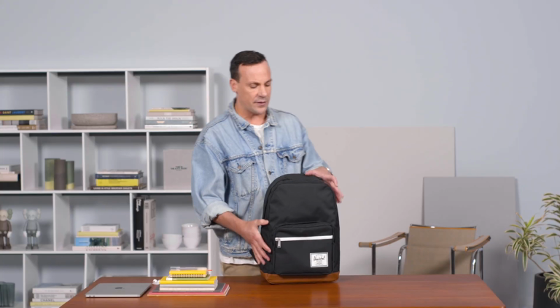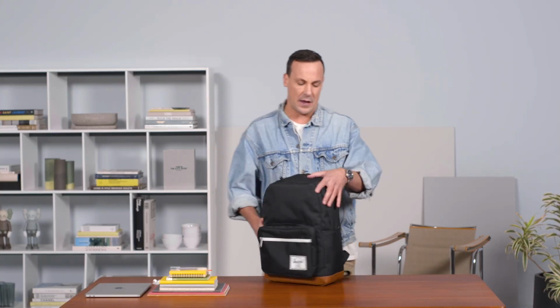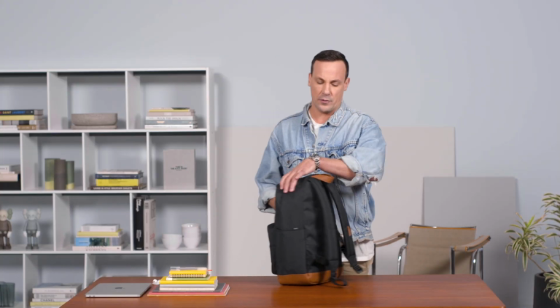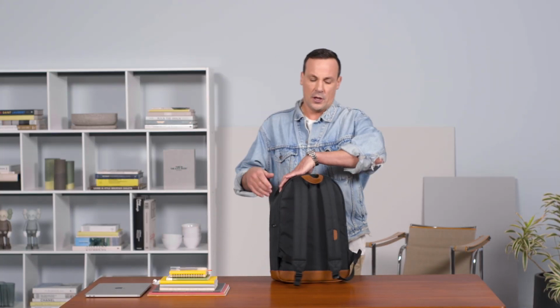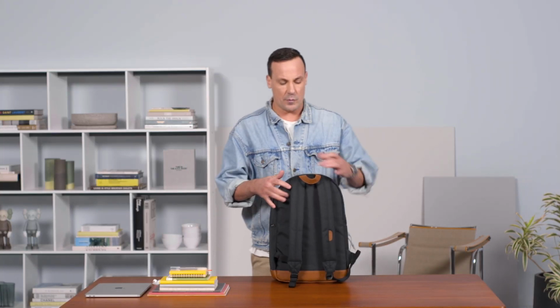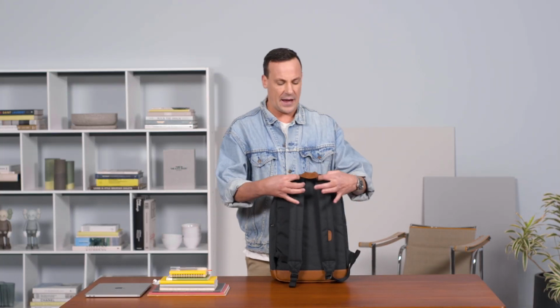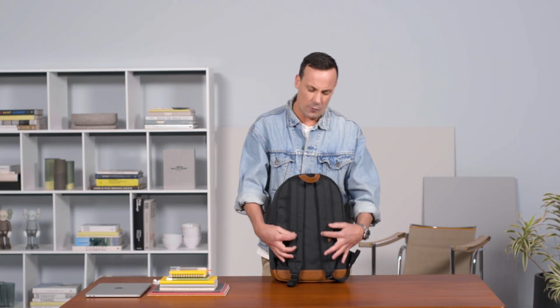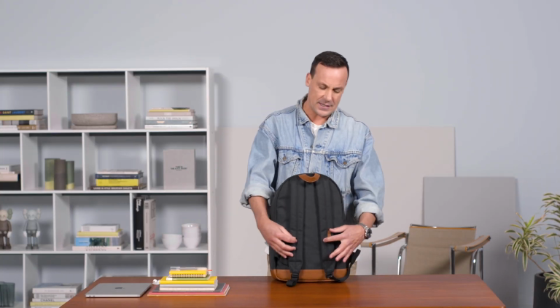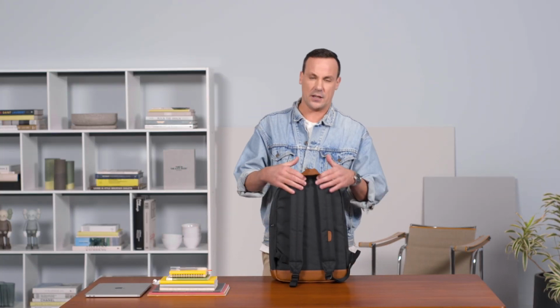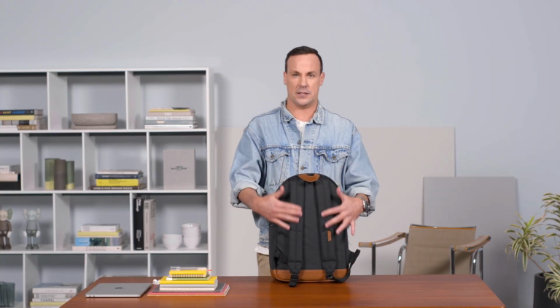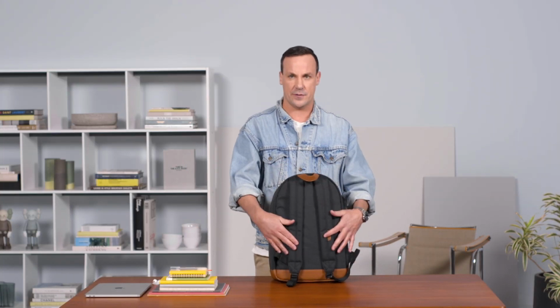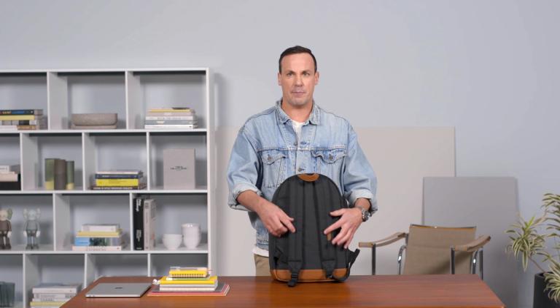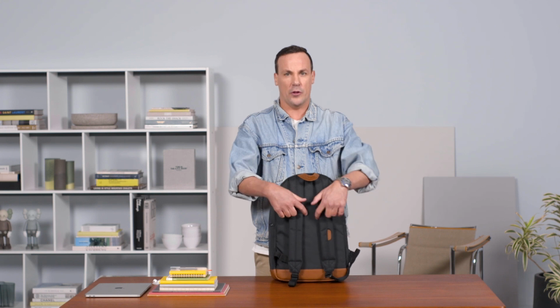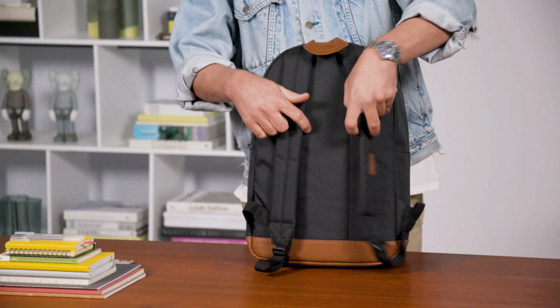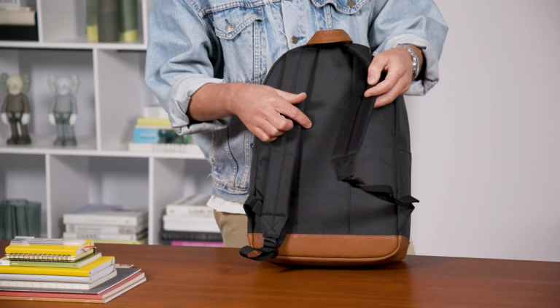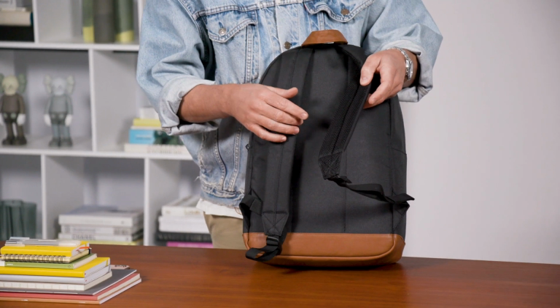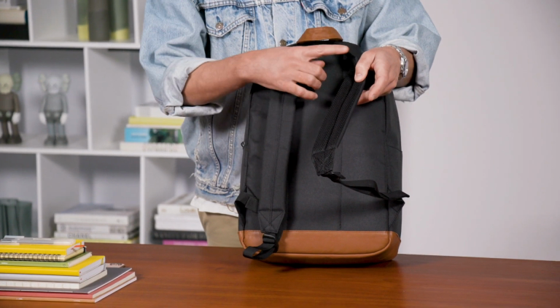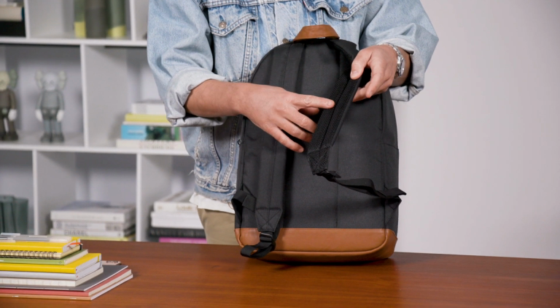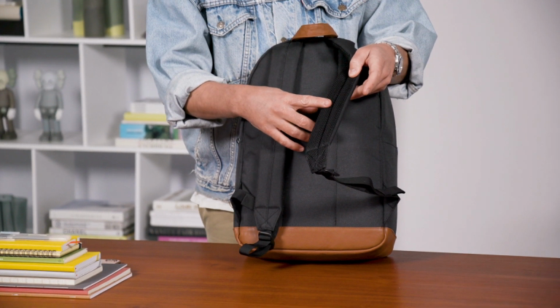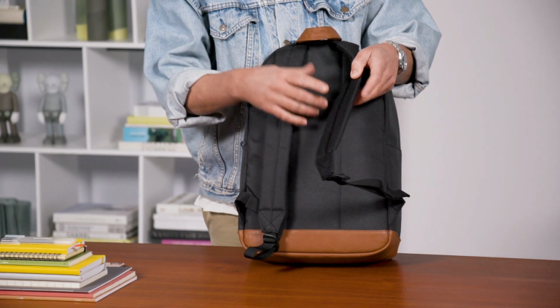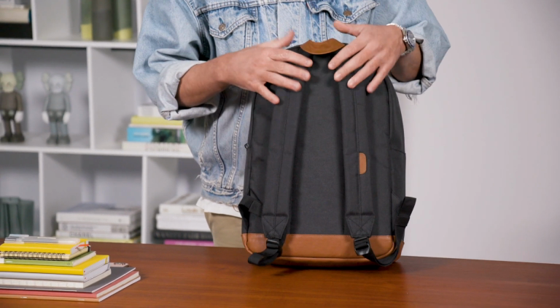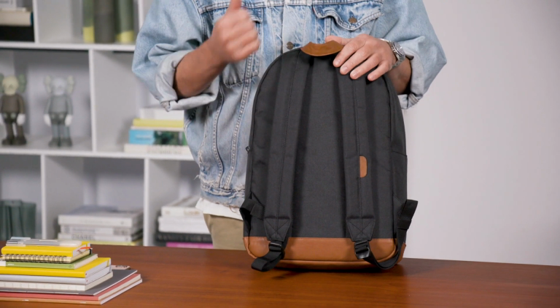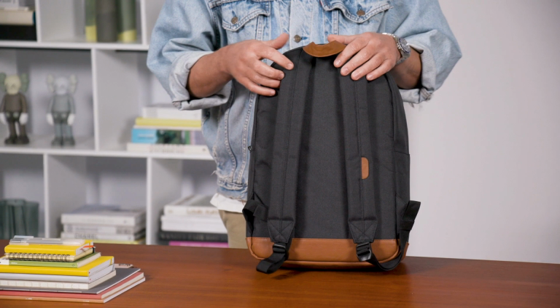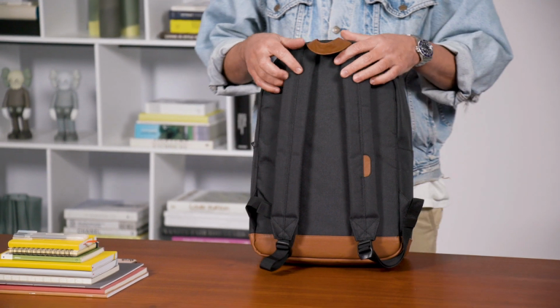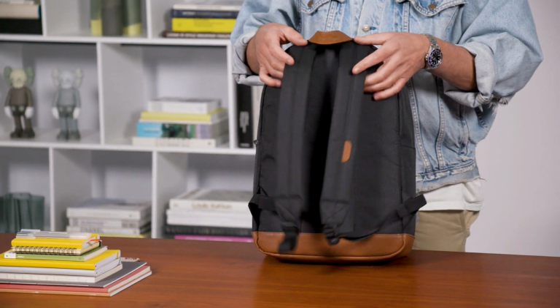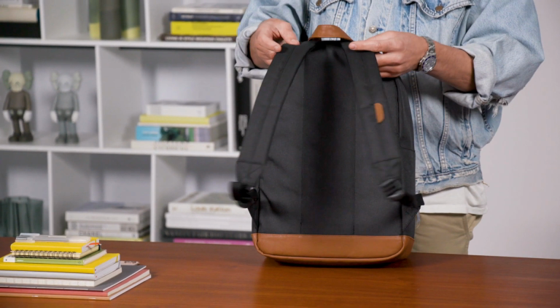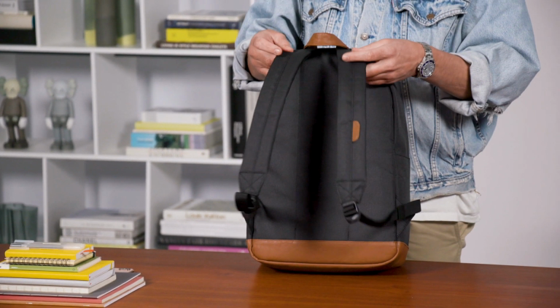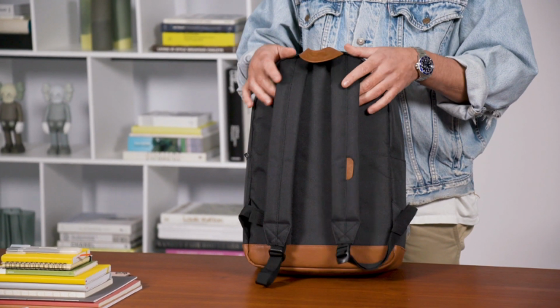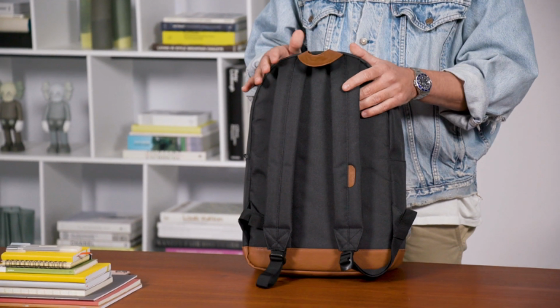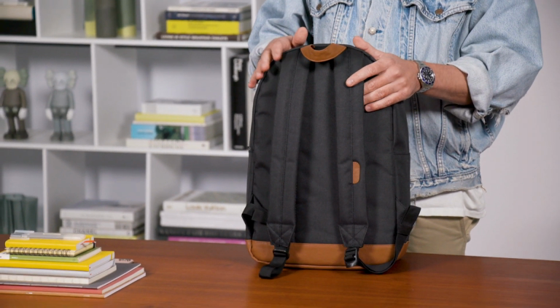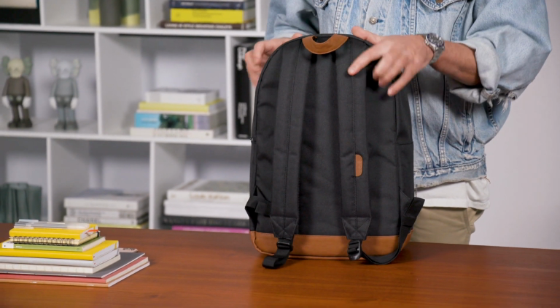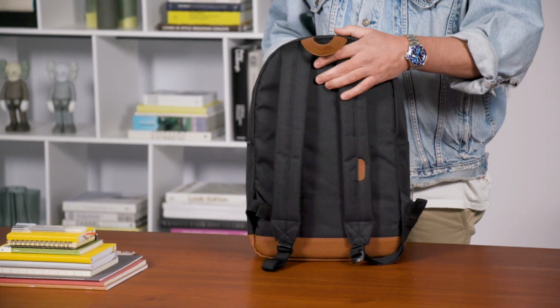As you turn the bag around, we wanted to have that really nice clean classic lines of the strap, but also extra features such as air mesh straps, so it's really nice, light, and breathable. It also gives you really nice cushioning if you're carrying a heavier load.